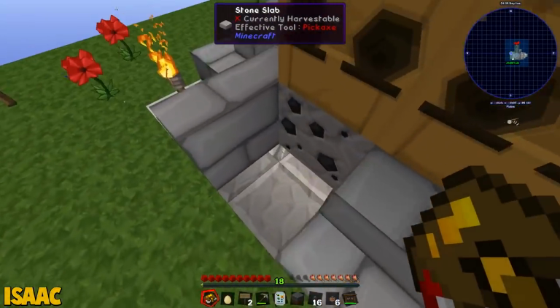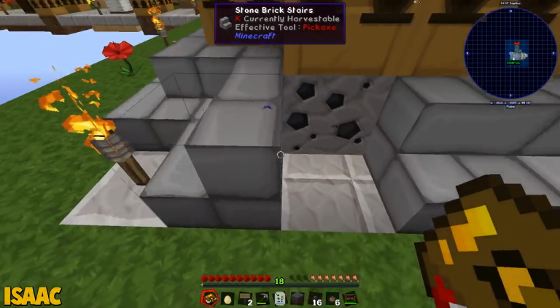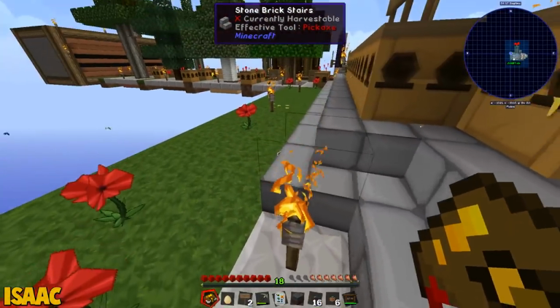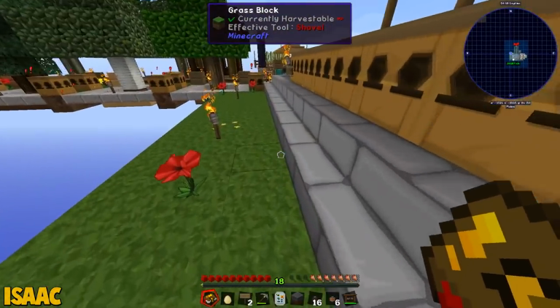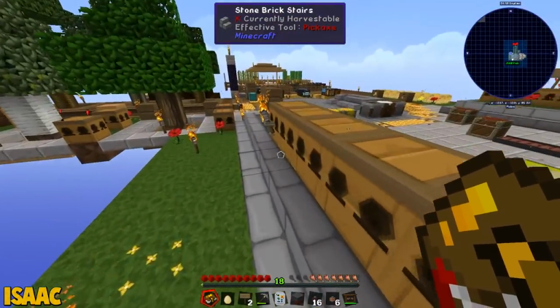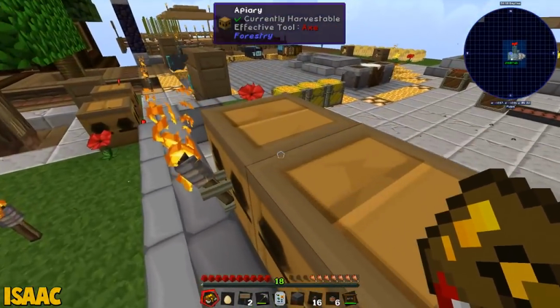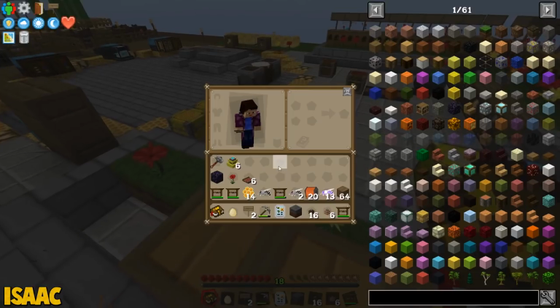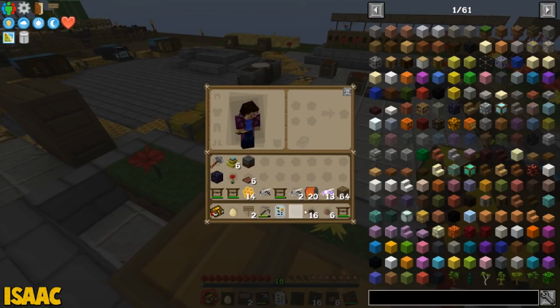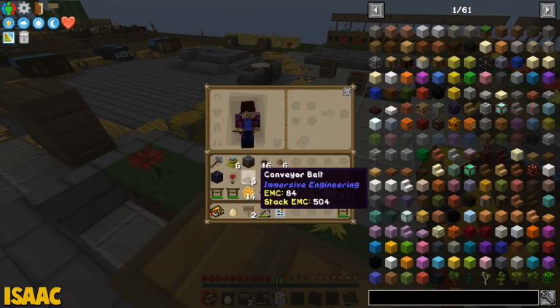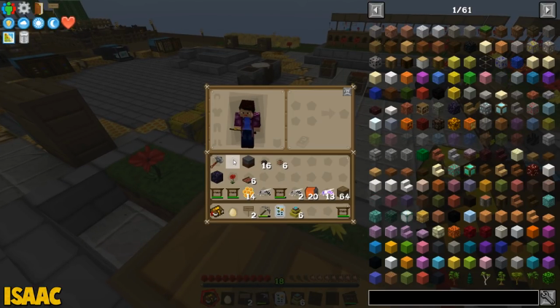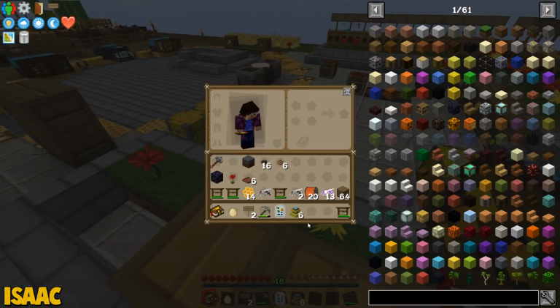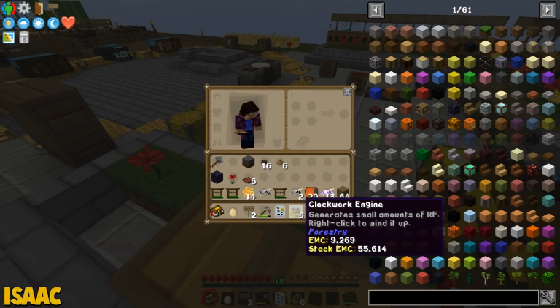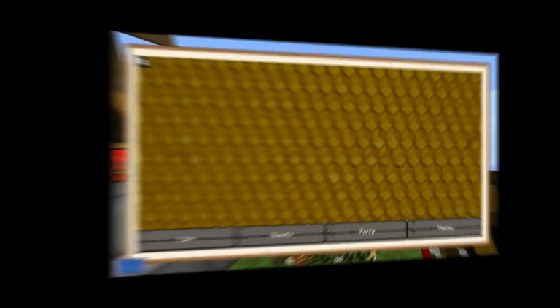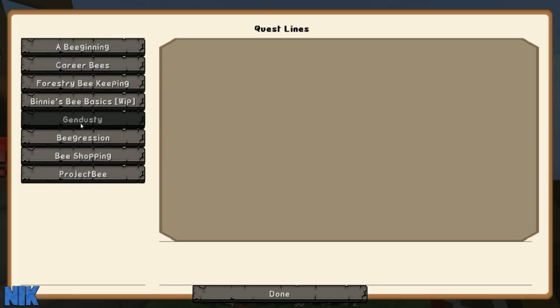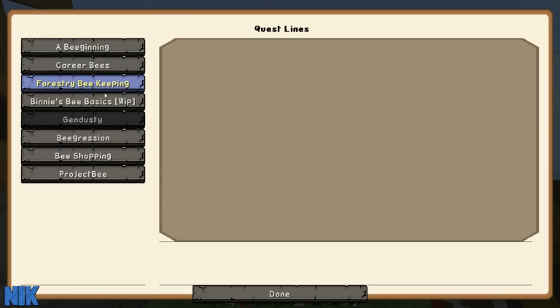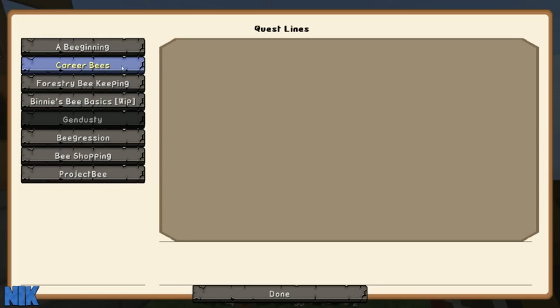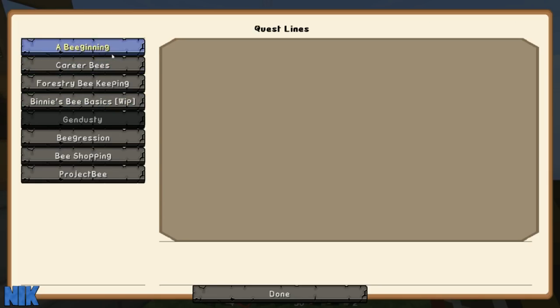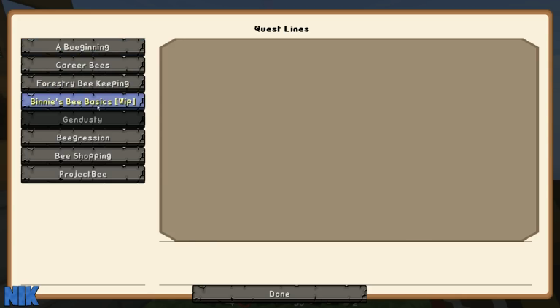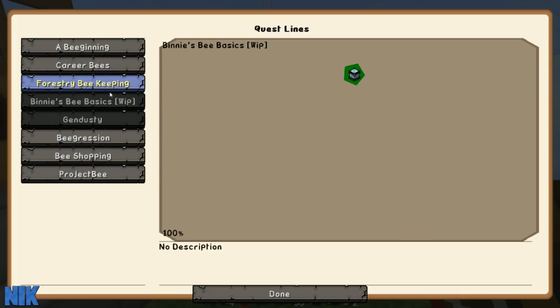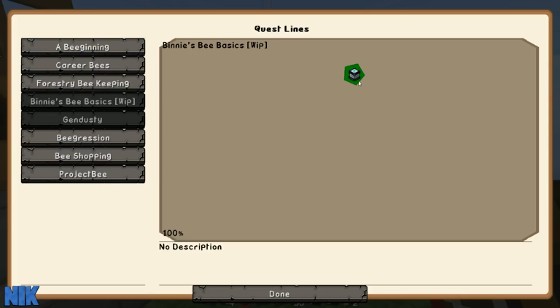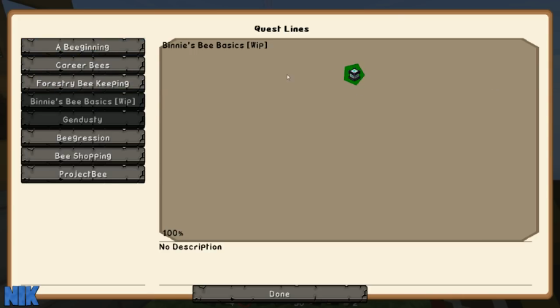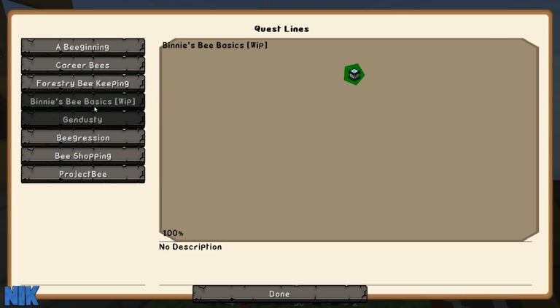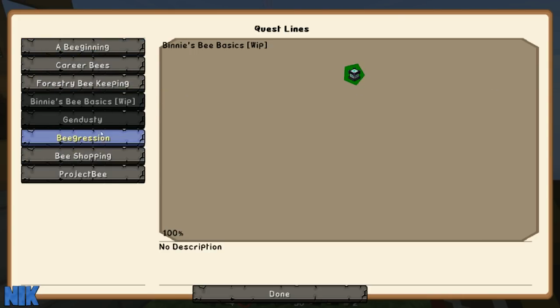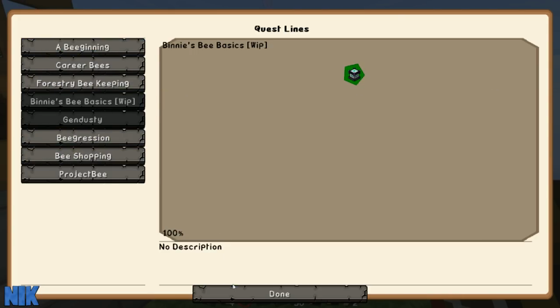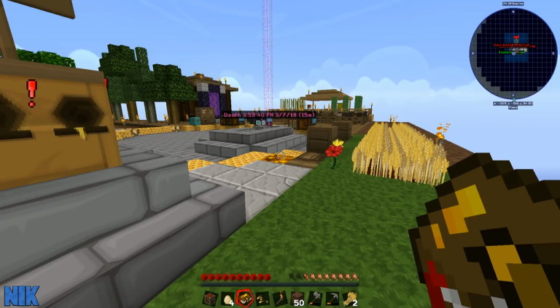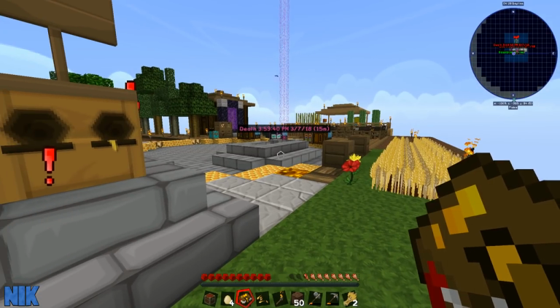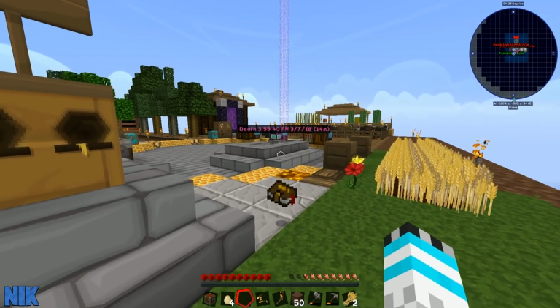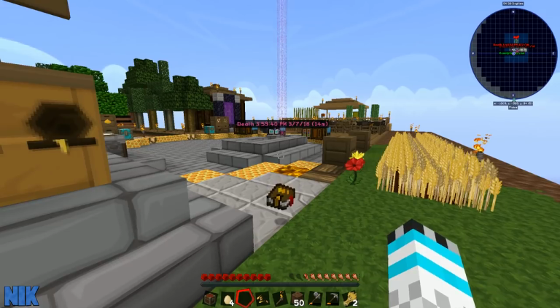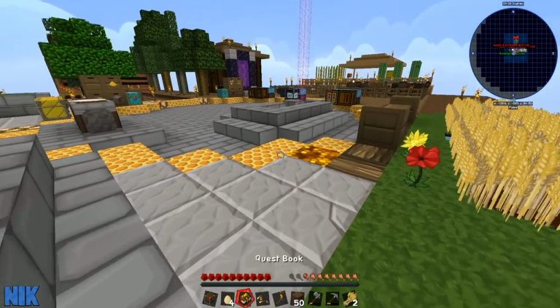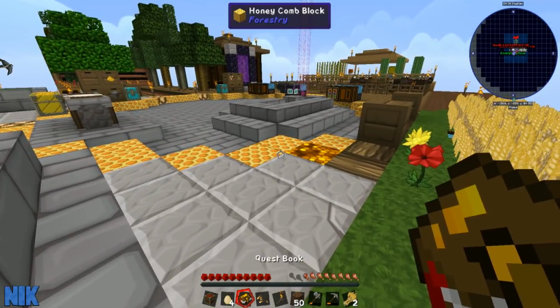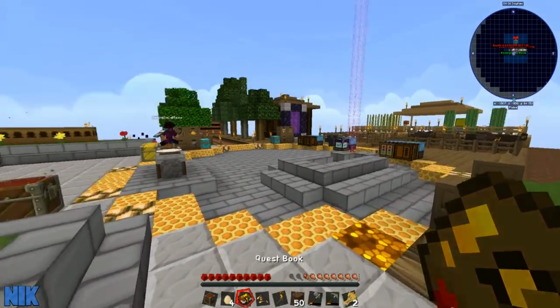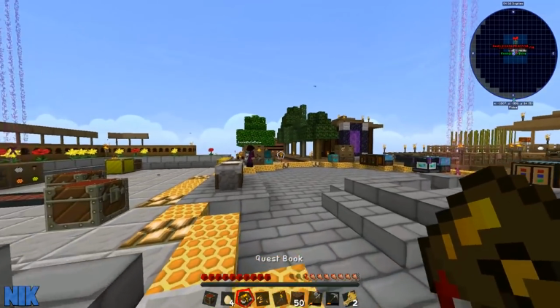Yeah, hold on. Where is my quest book? You're in no-watch, Nick. It's no-watch, actually, now. I've got this. I'll do it. Quests — which tree is it under? You don't need to do it, Nick. If you go over to me real quick, you can complete — clear me later. Come over to me, I want to show you some coolness.